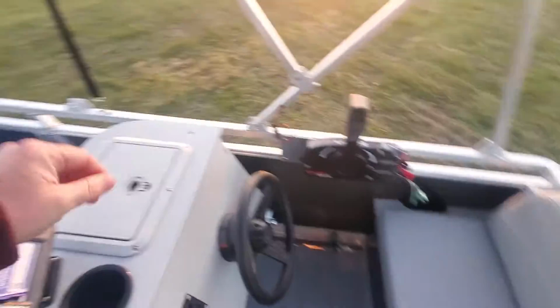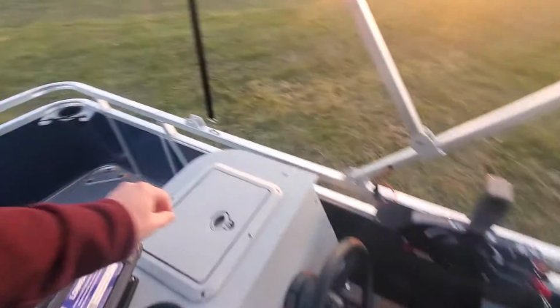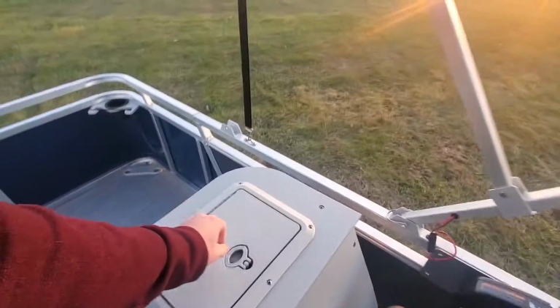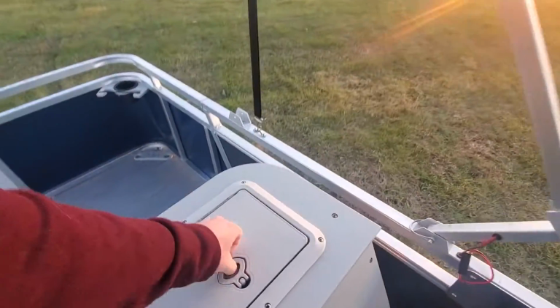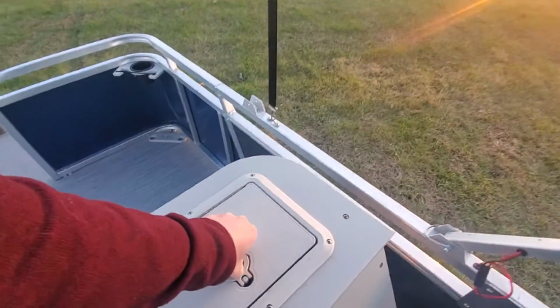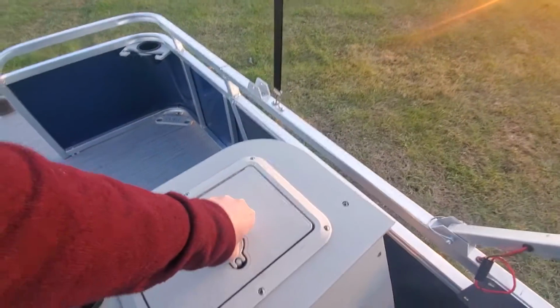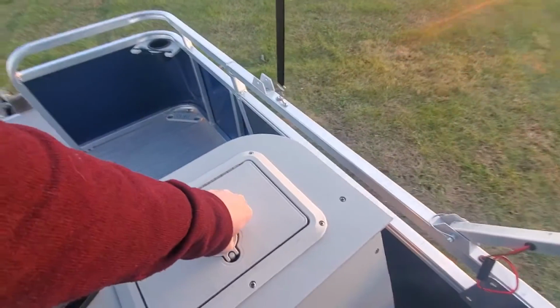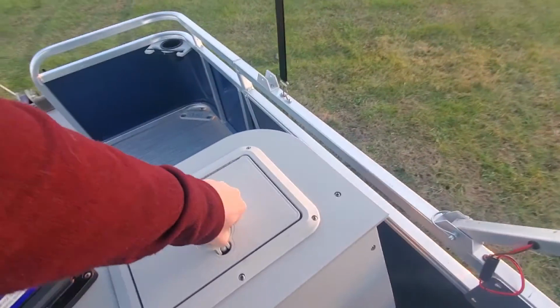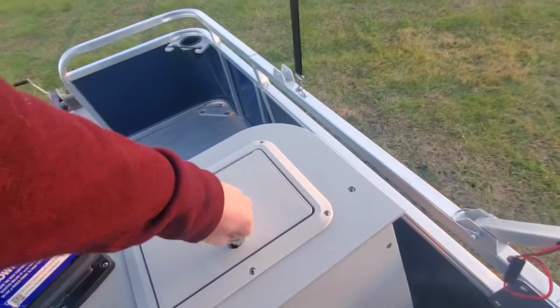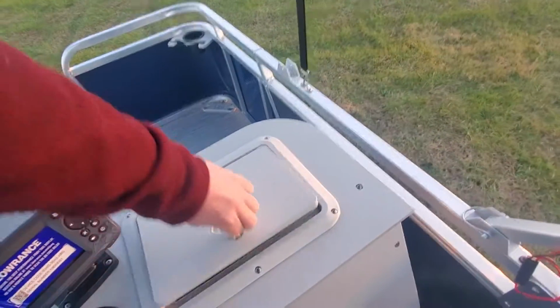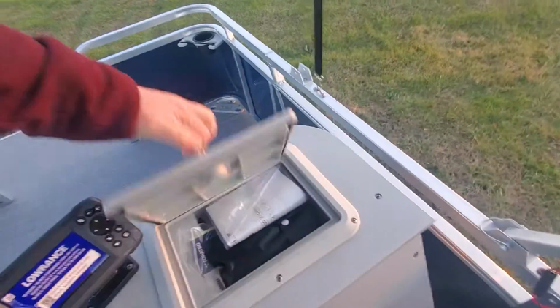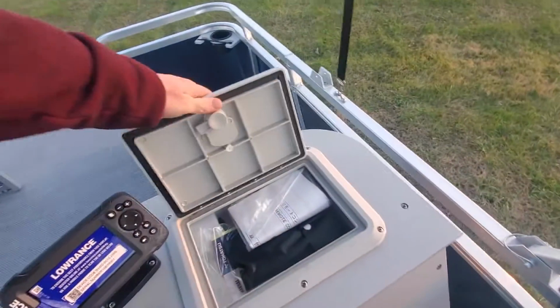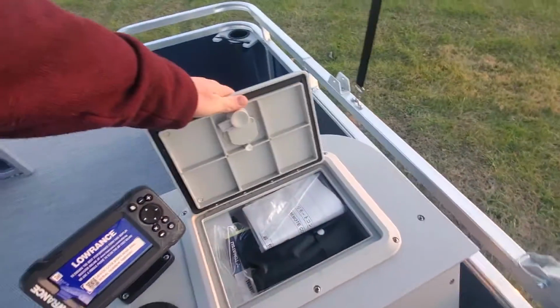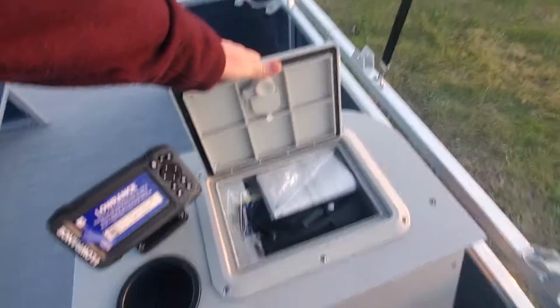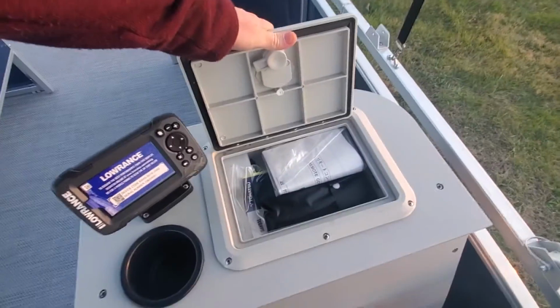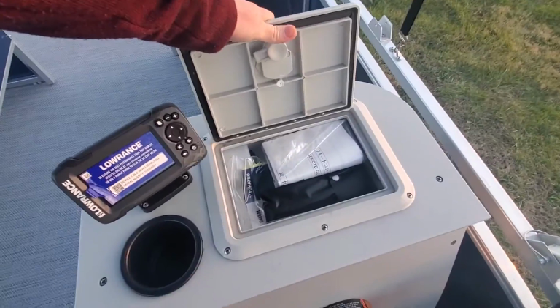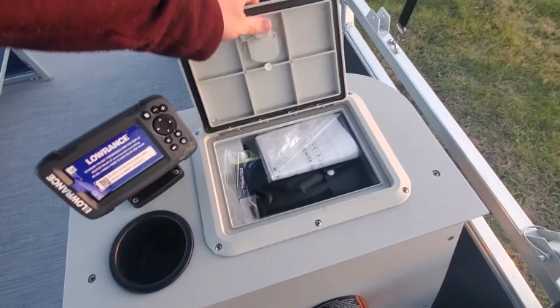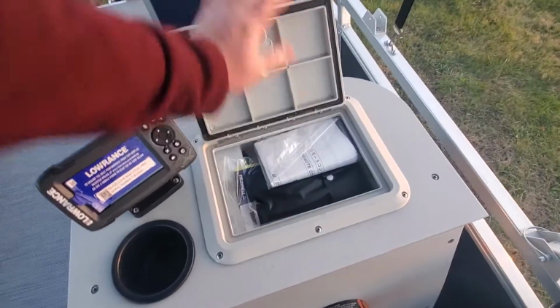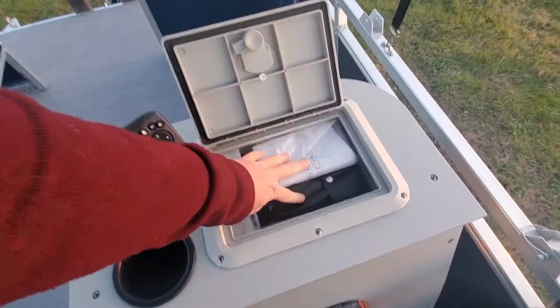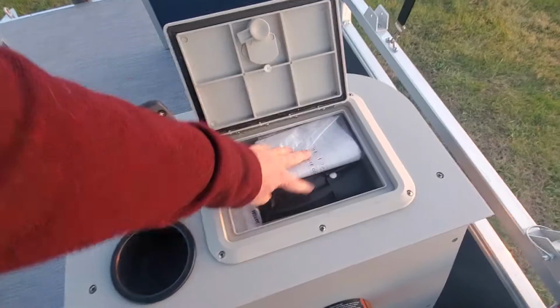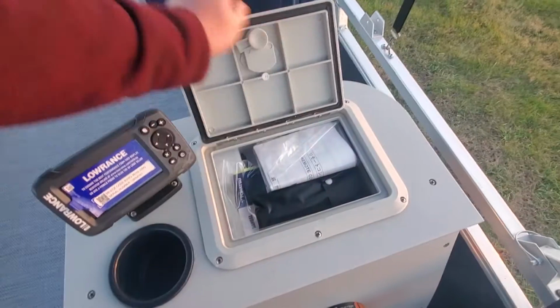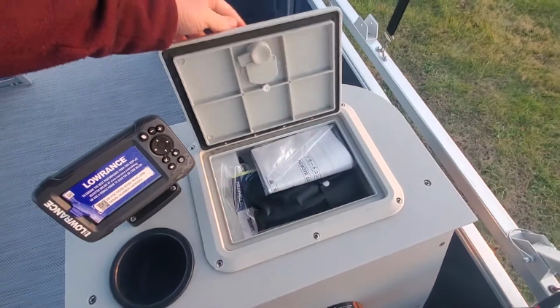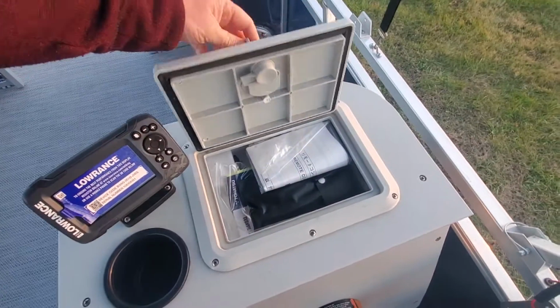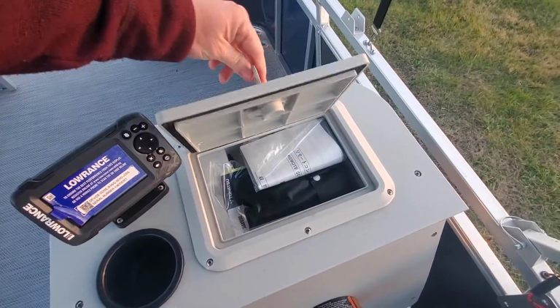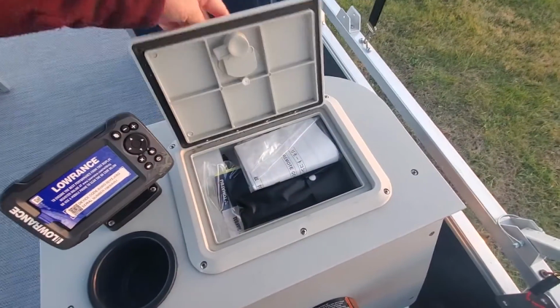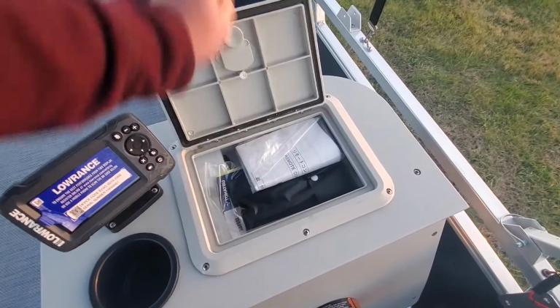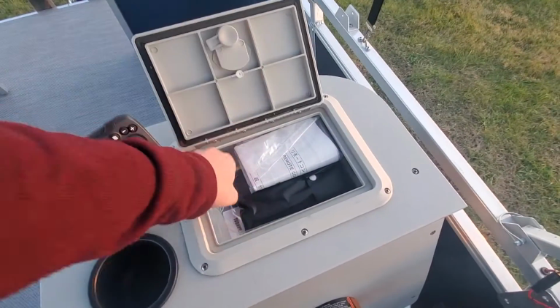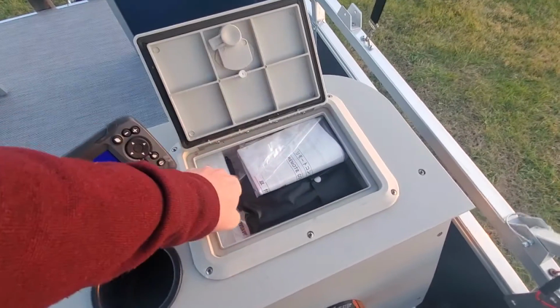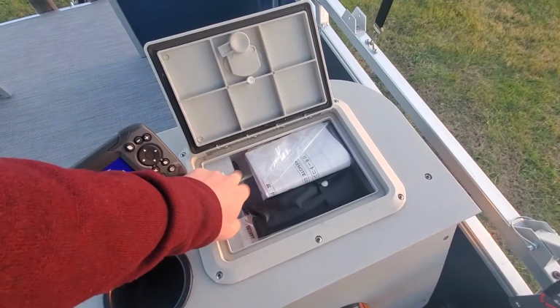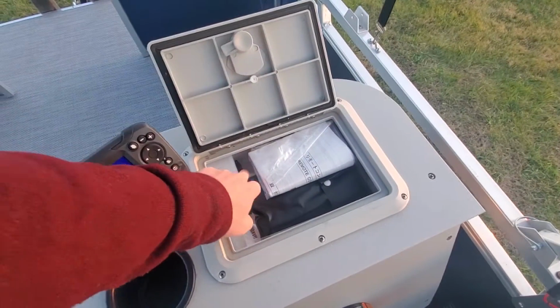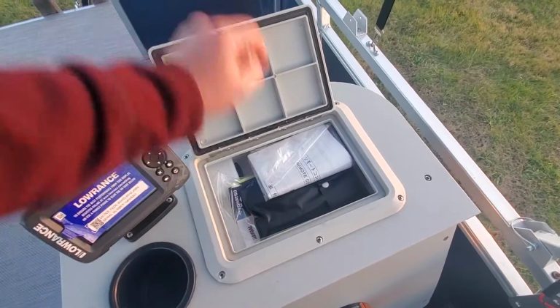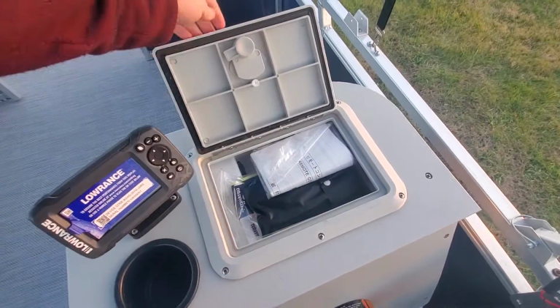On the deluxe console here is a dry storage box. This one I have all the stuff for the engine — tools, etc. And there is also a charge board in here.